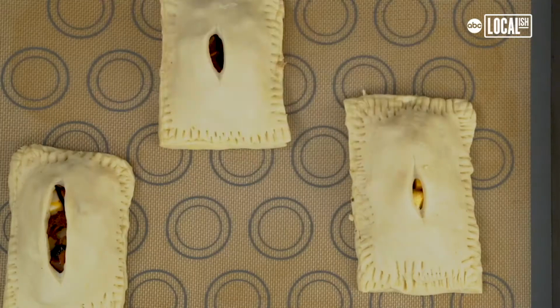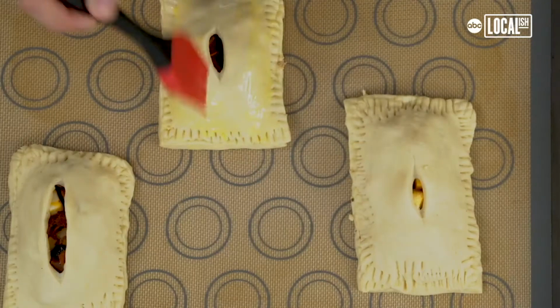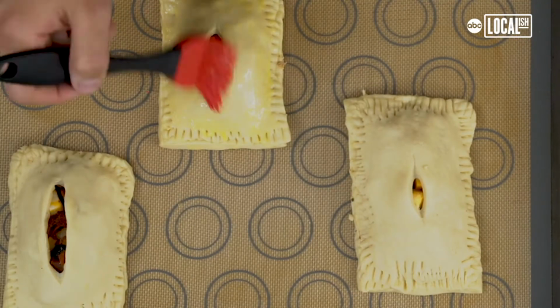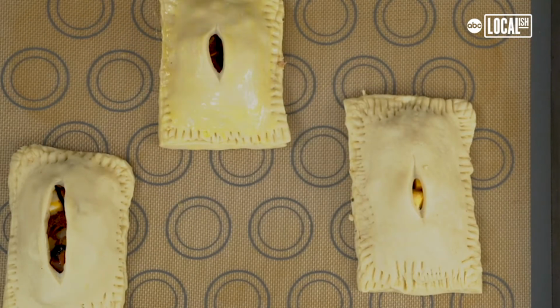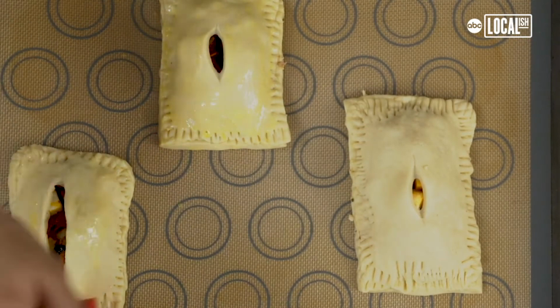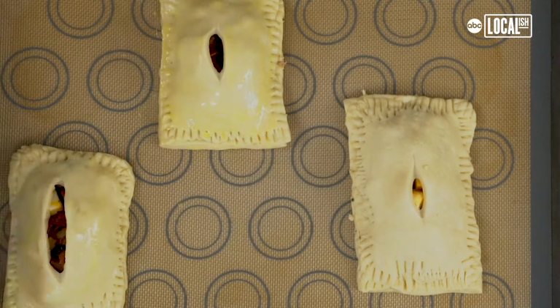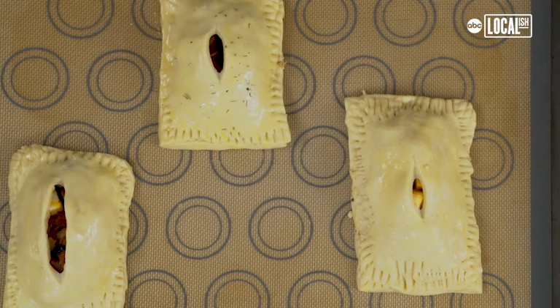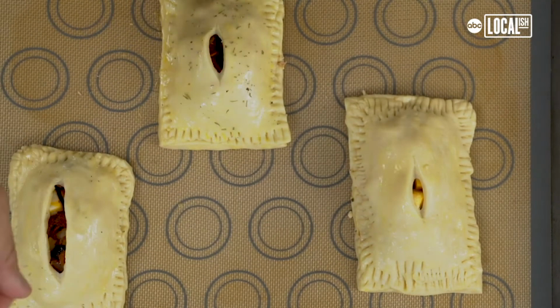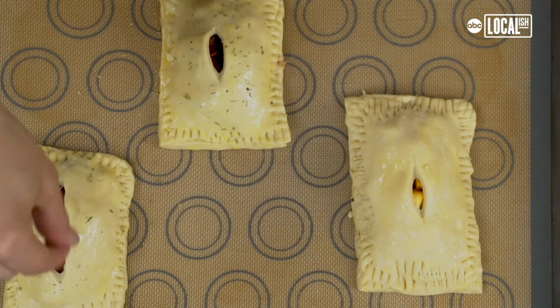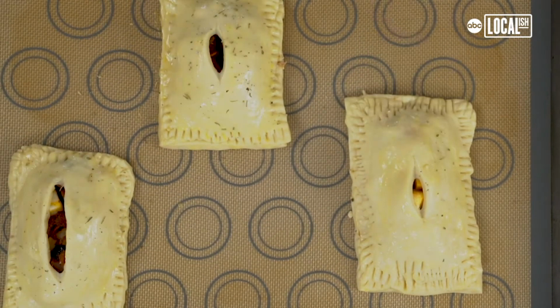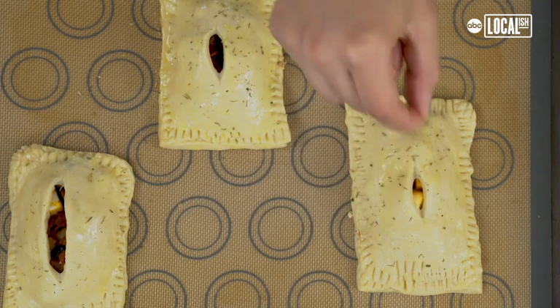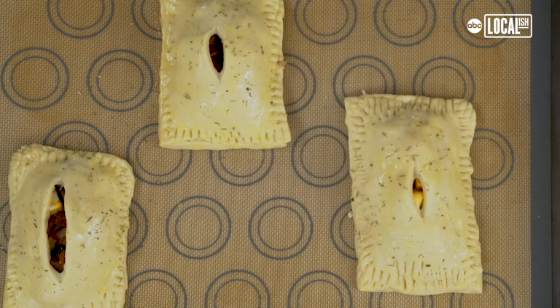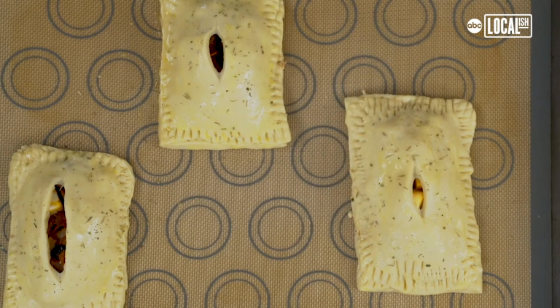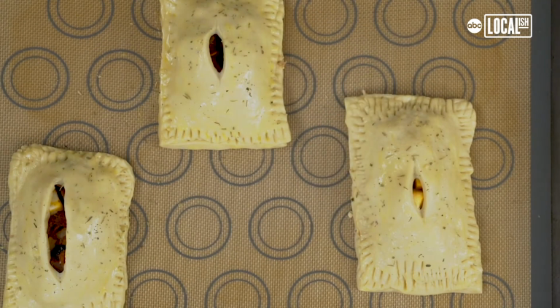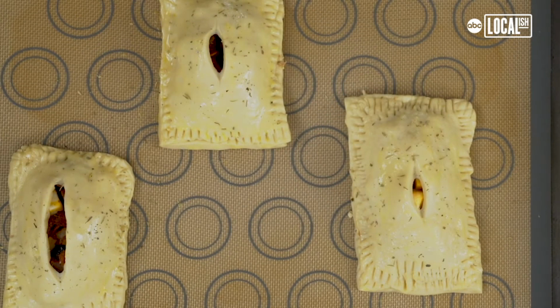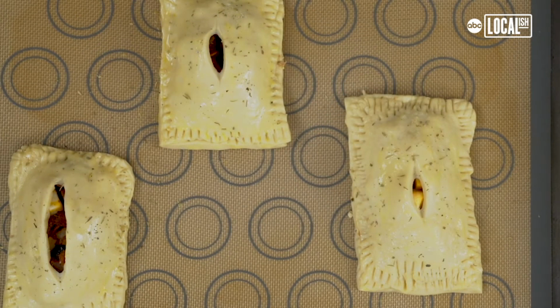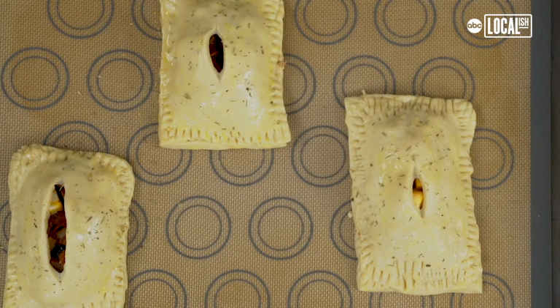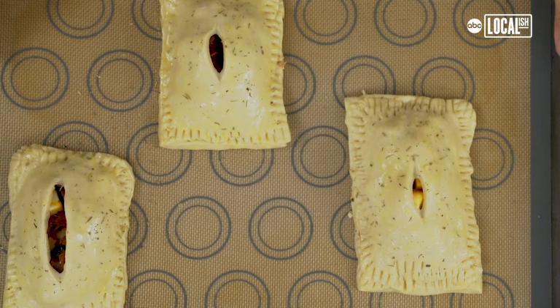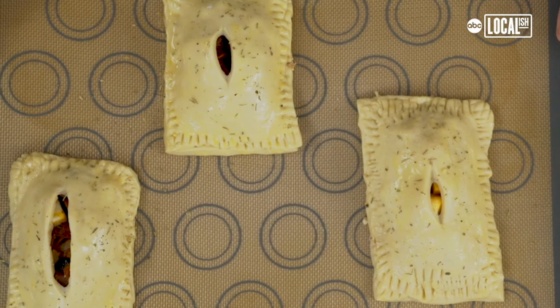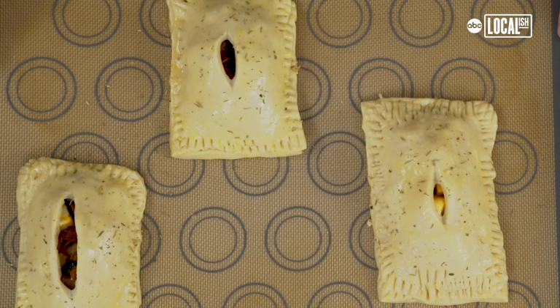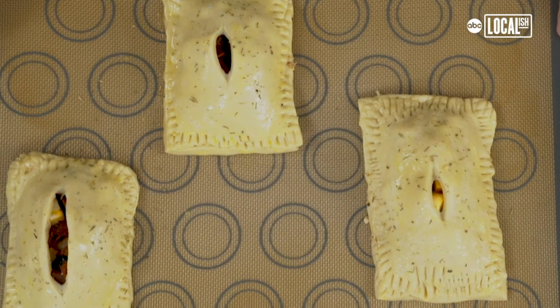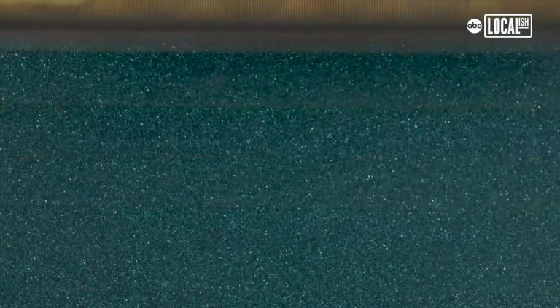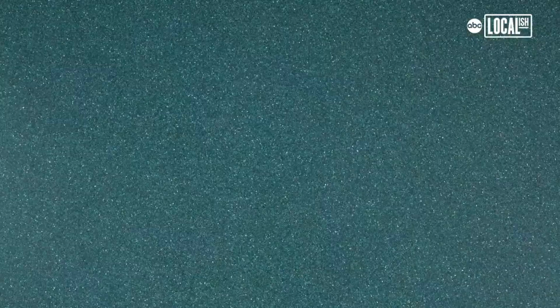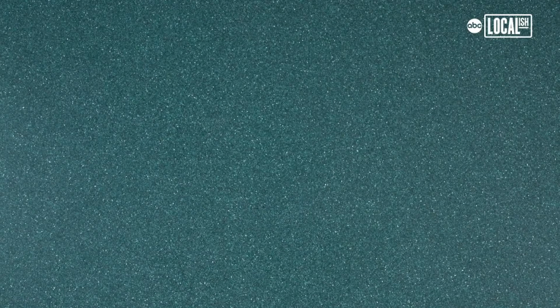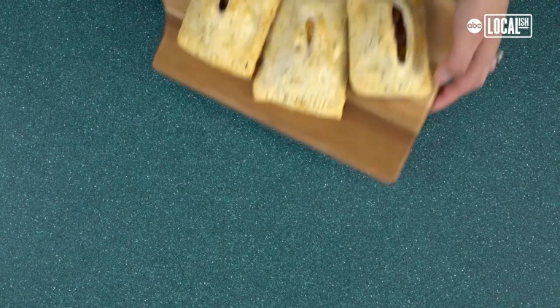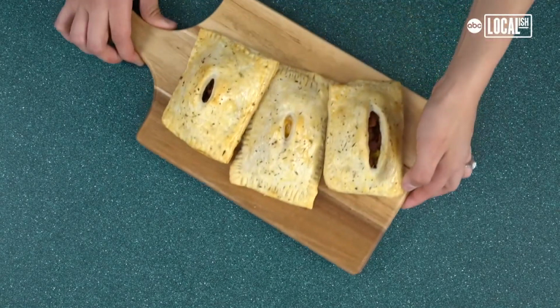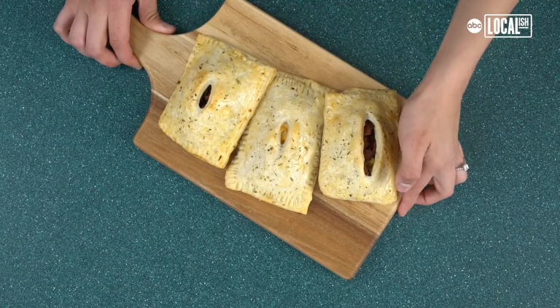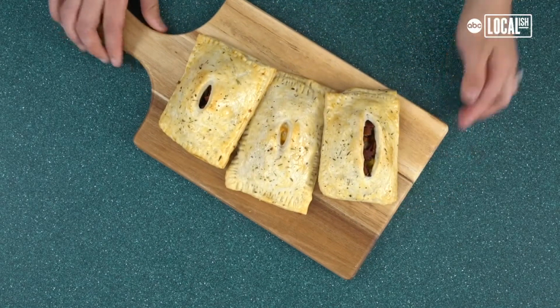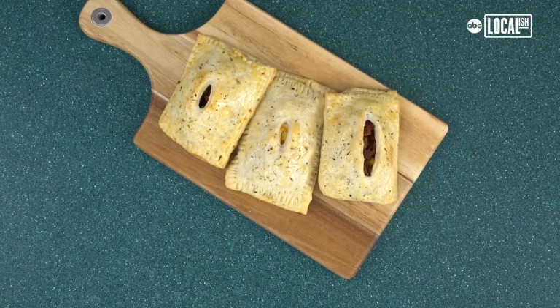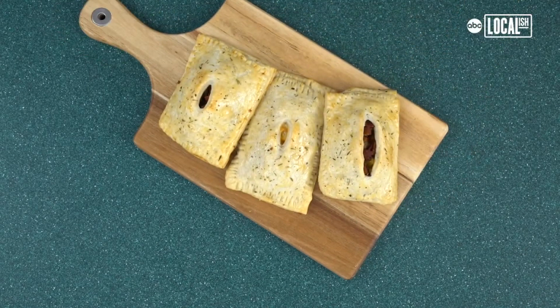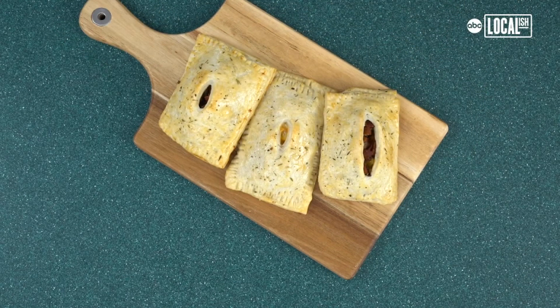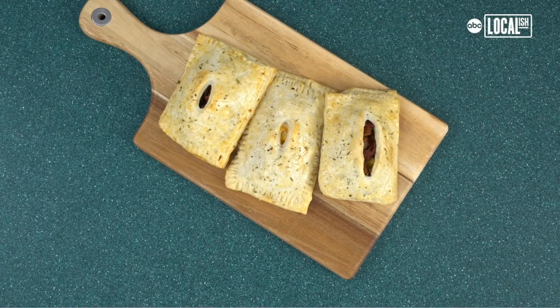Do a light egg wash and sprinkle Italian seasoning on top. Then bake at 375 degrees for 20 to 25 minutes until golden brown. And there you have it — homemade cheeseburger Hot Pockets.